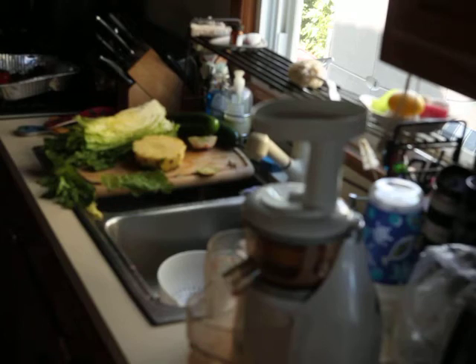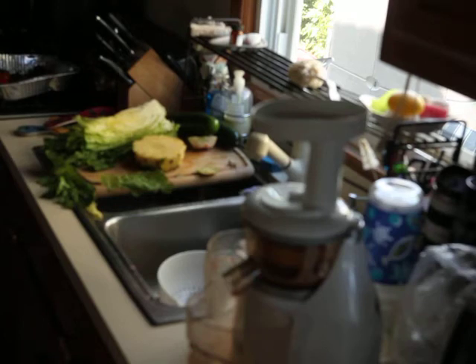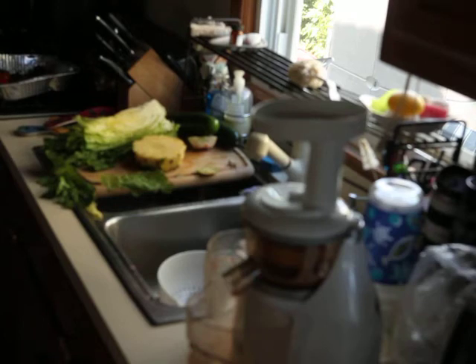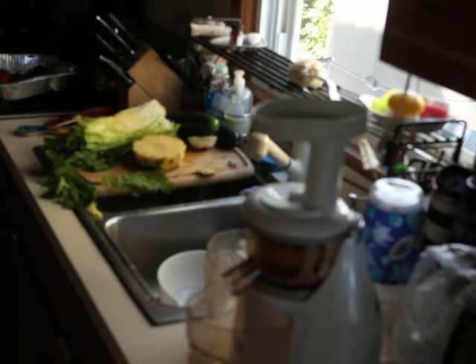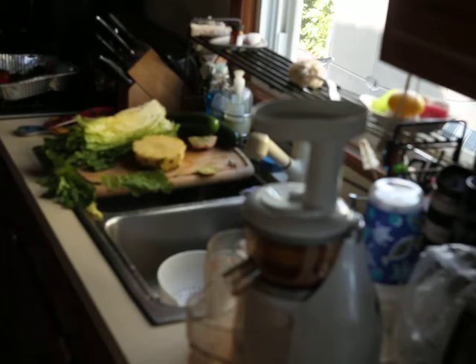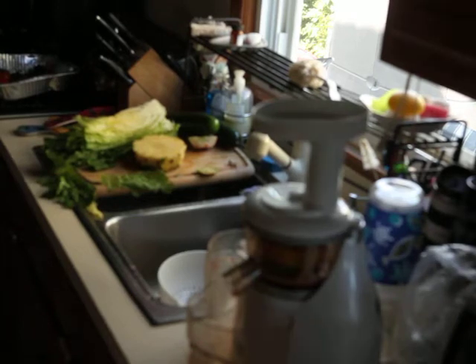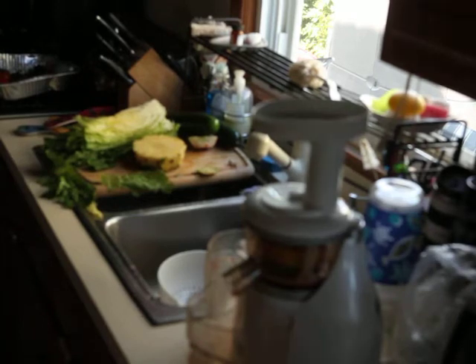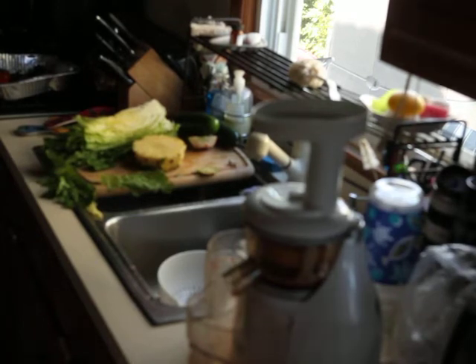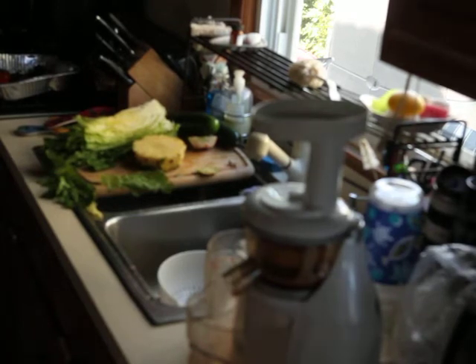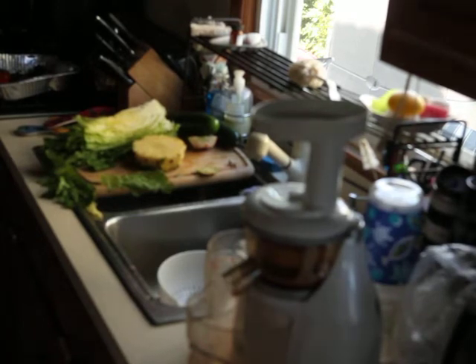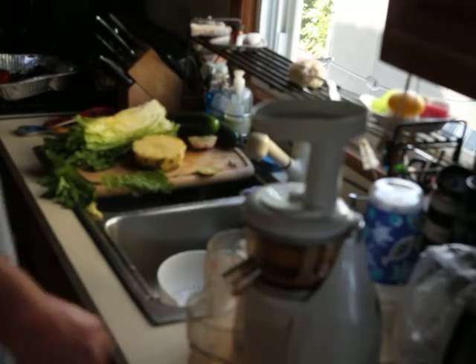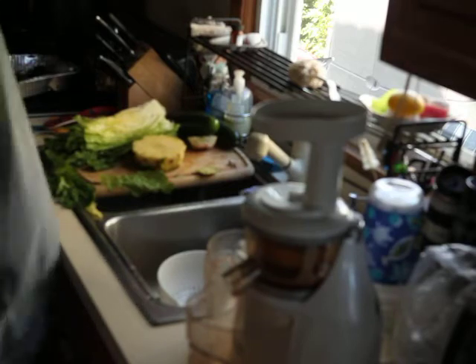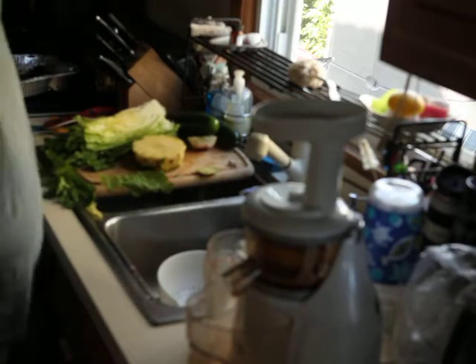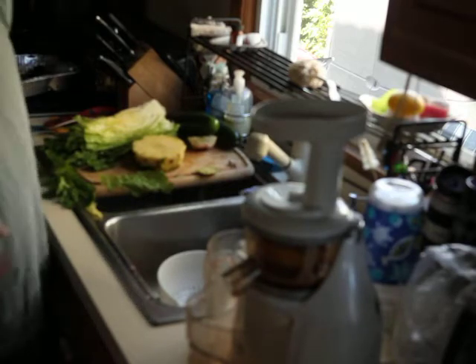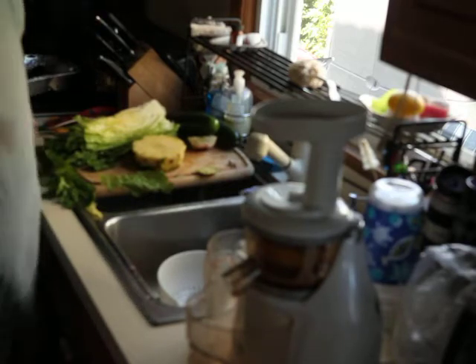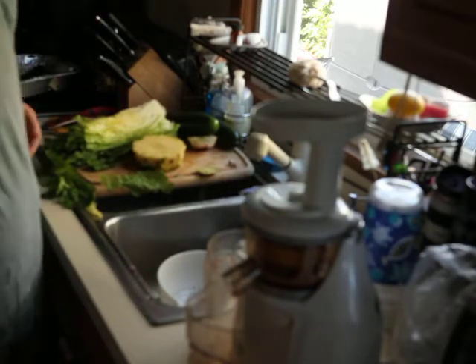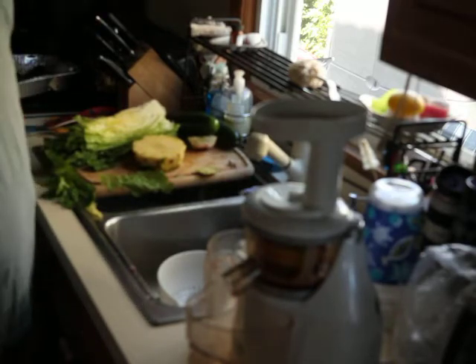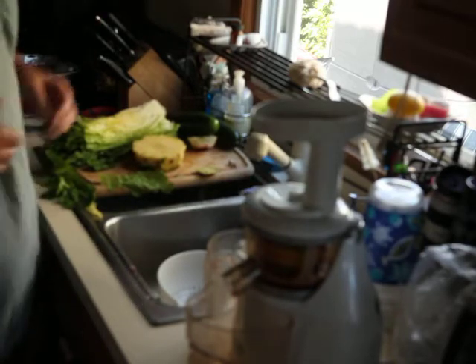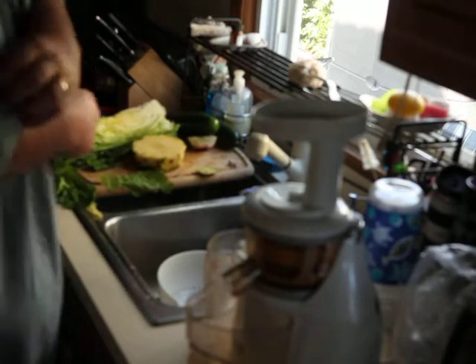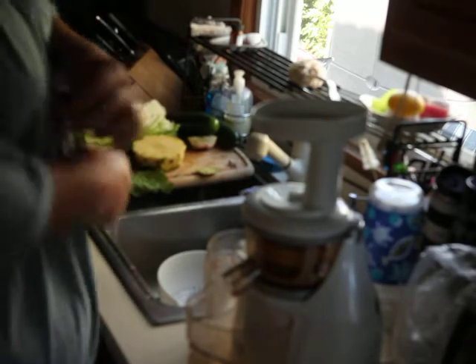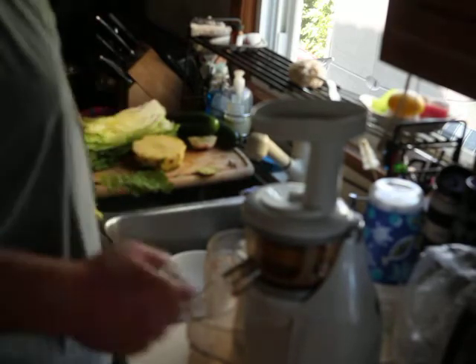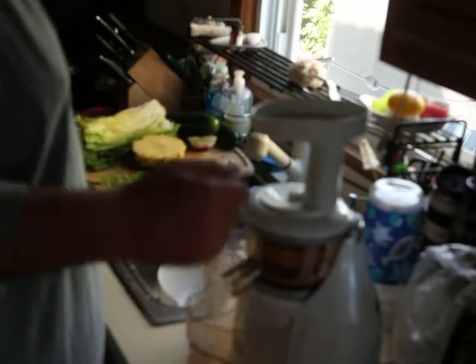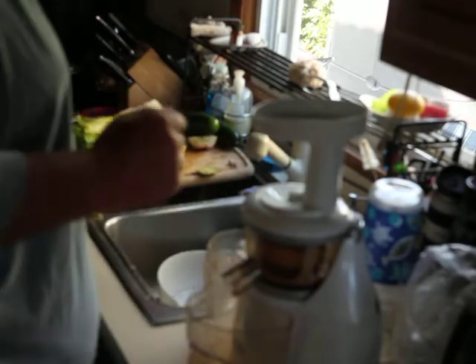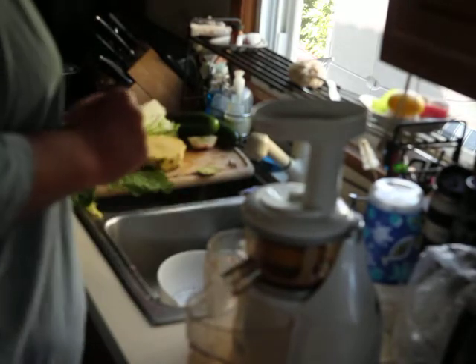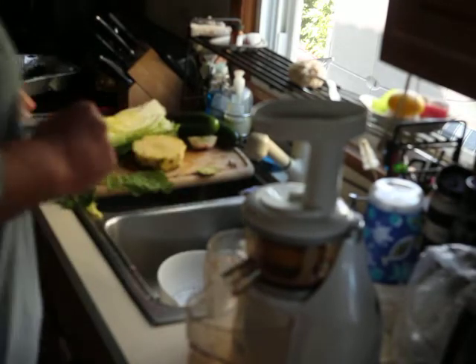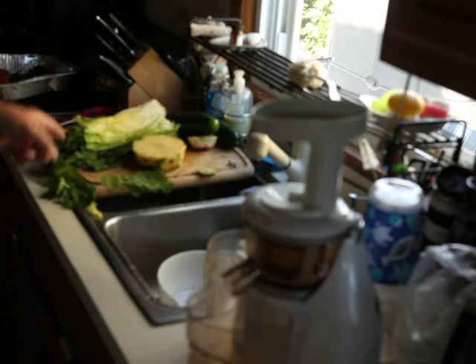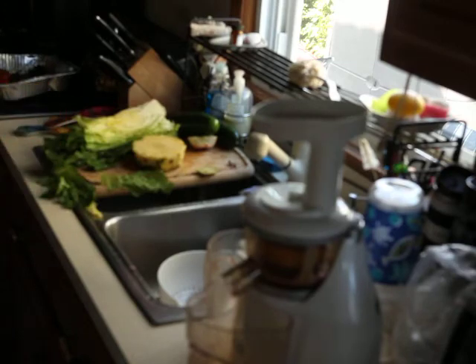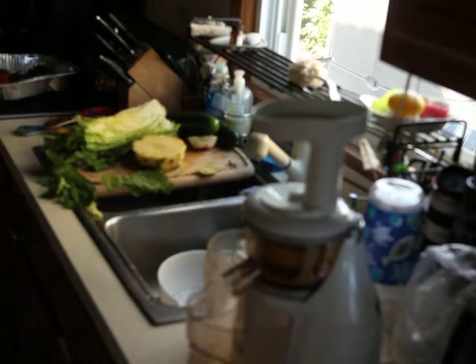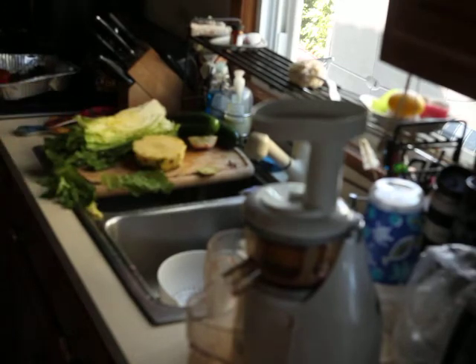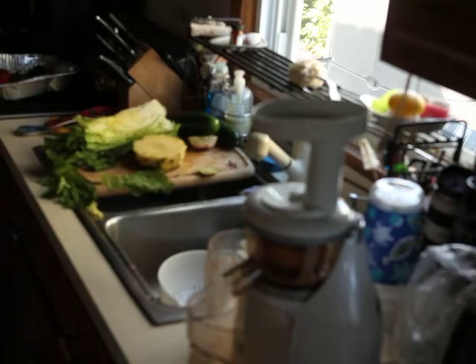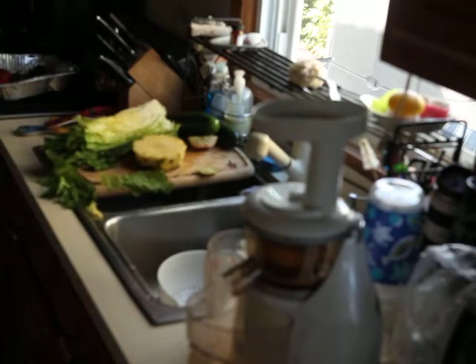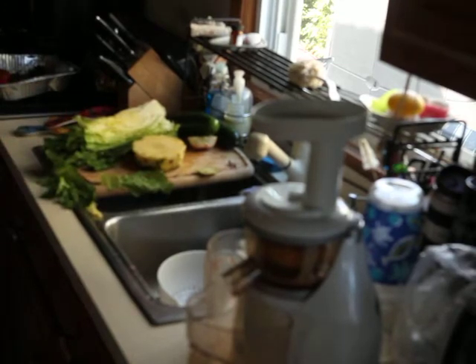Alright, second attempt at doing this. Making a lunch juice. Let's see, I'll put the camera on the different stuff here real quick.